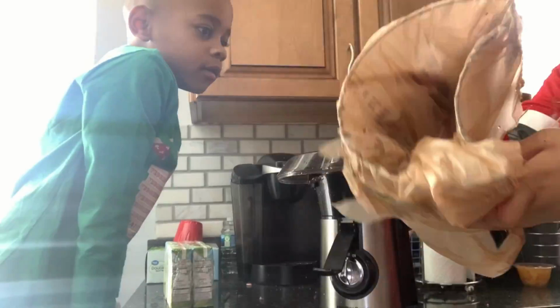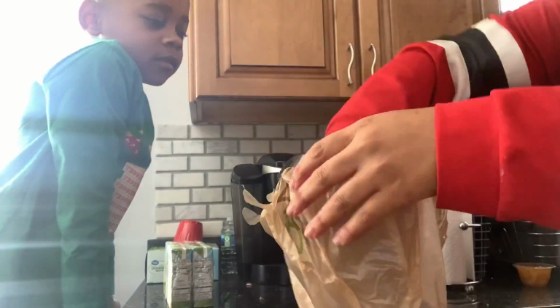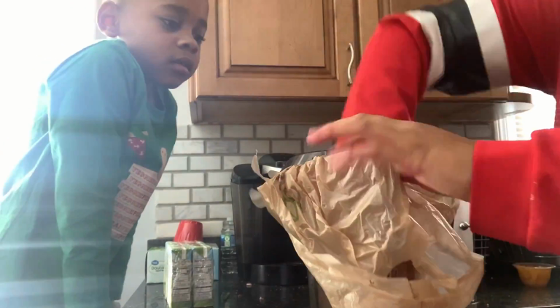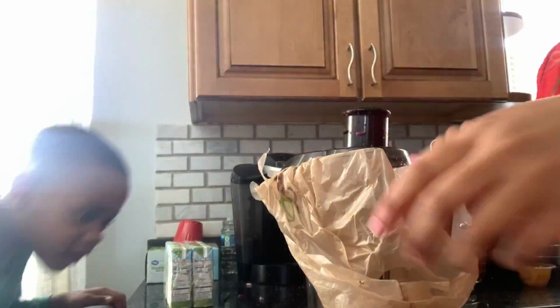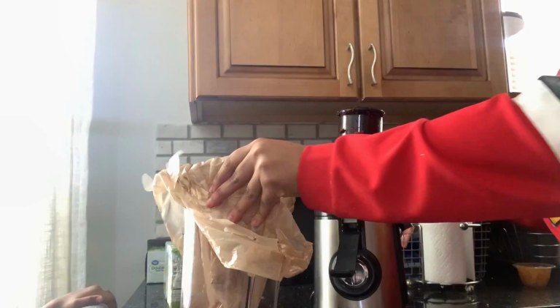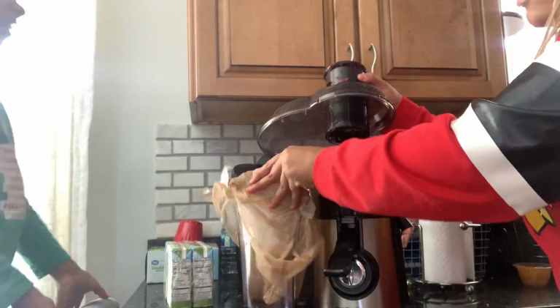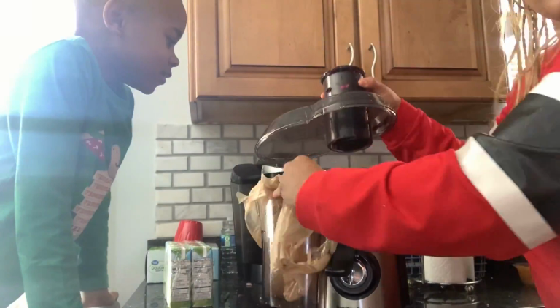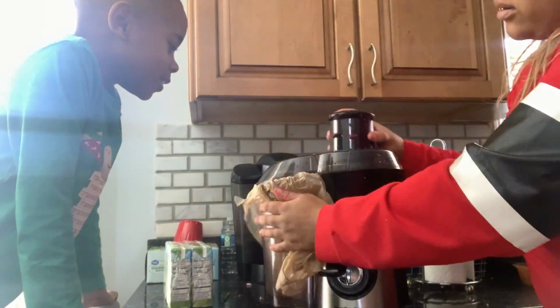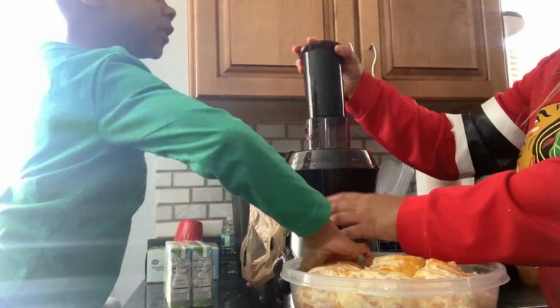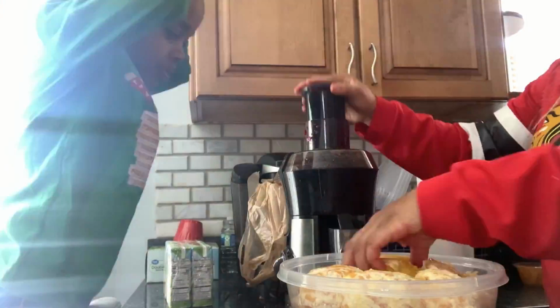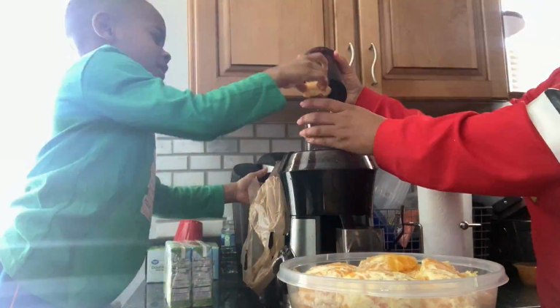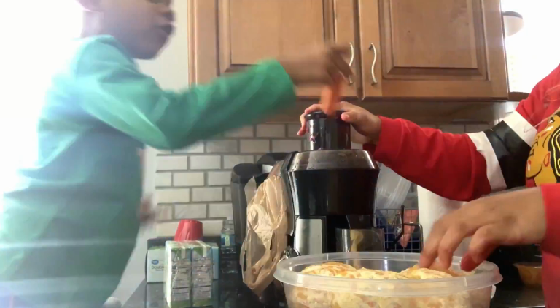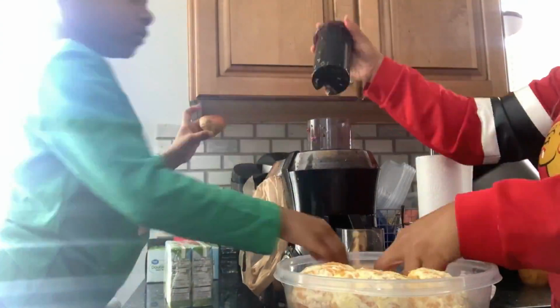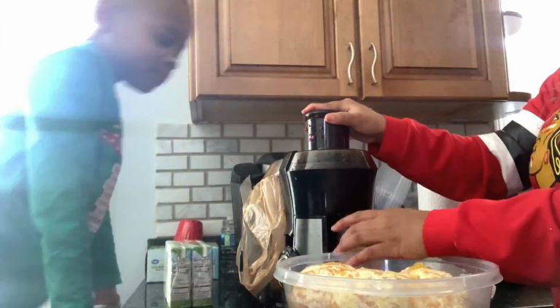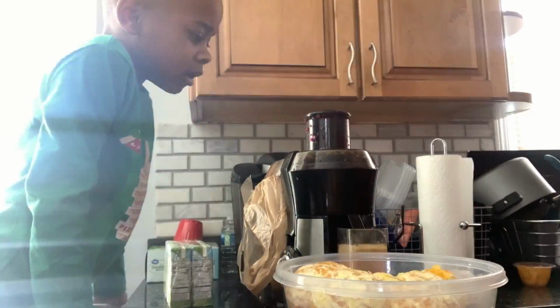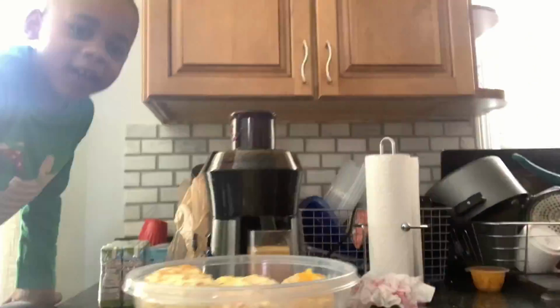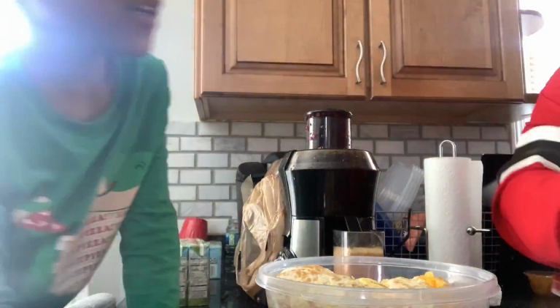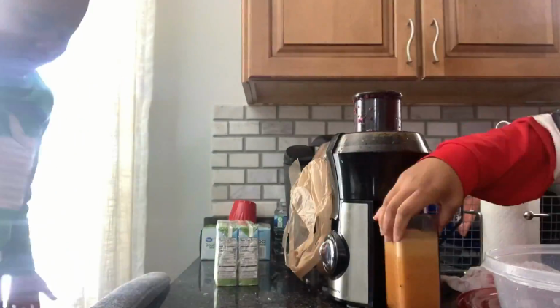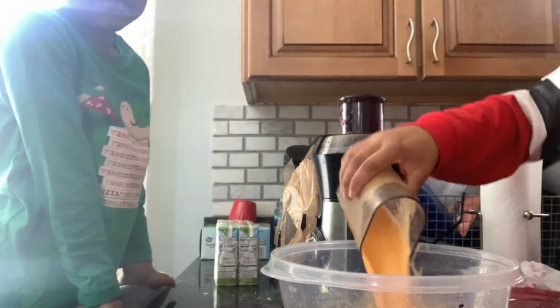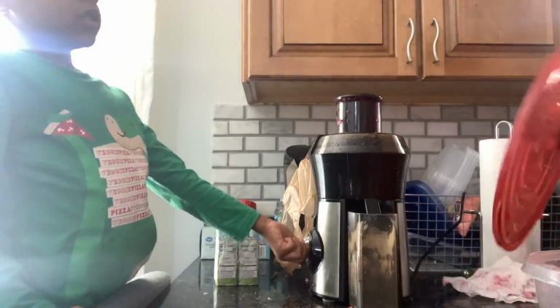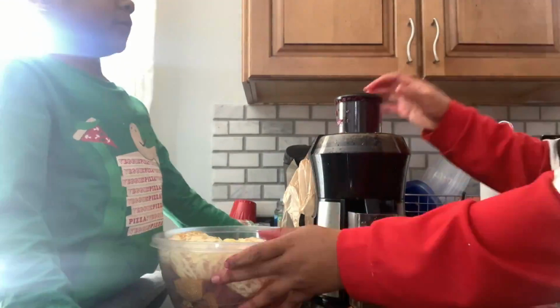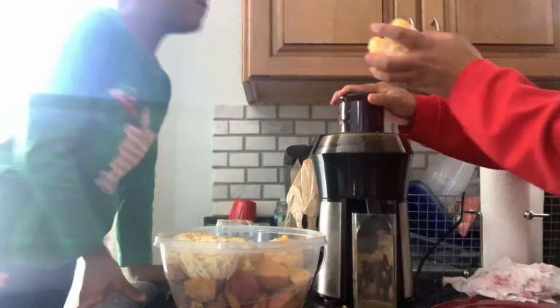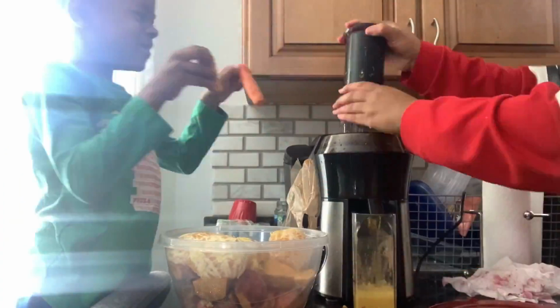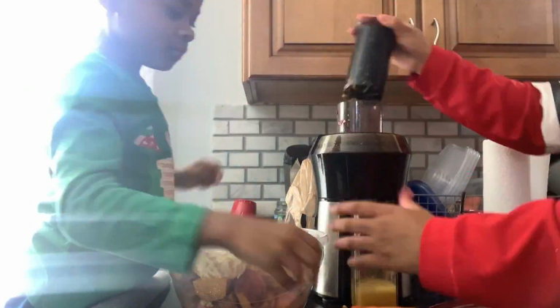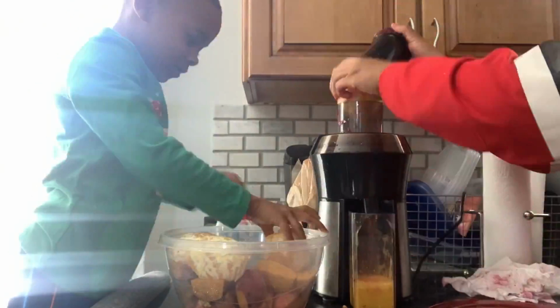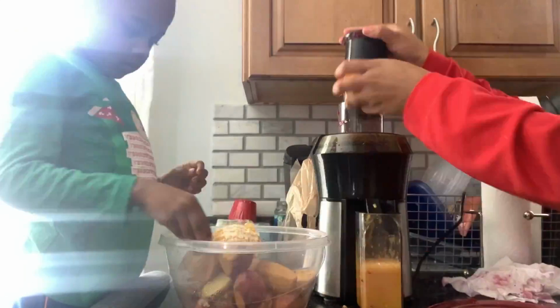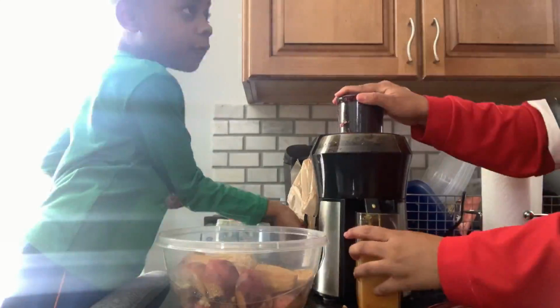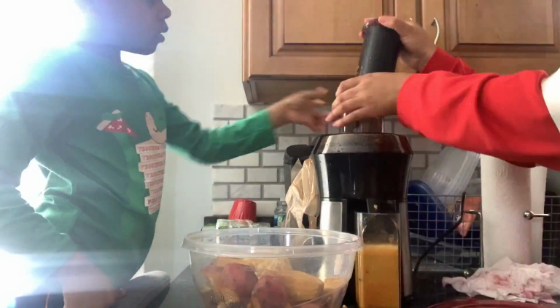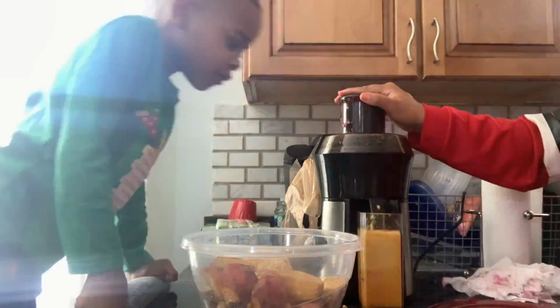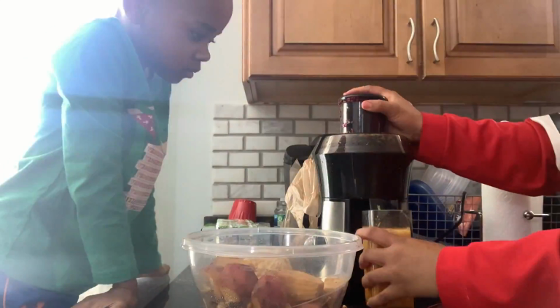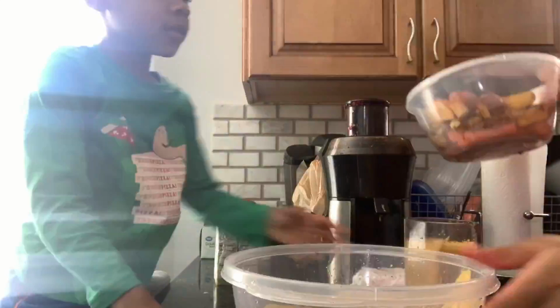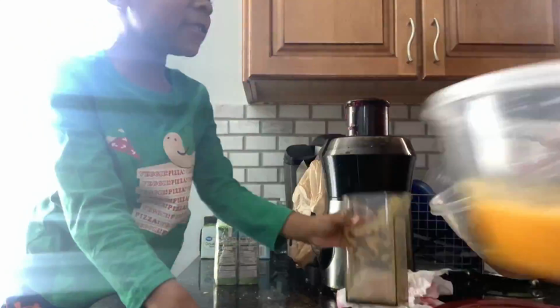Time for a tip: to collect the pulp in that container, I put a garbage bag or a grocery bag in there to help the cleaning process go a lot smoother. Just one less thing to have to clean, honestly.